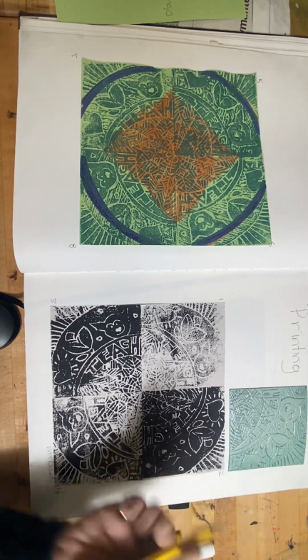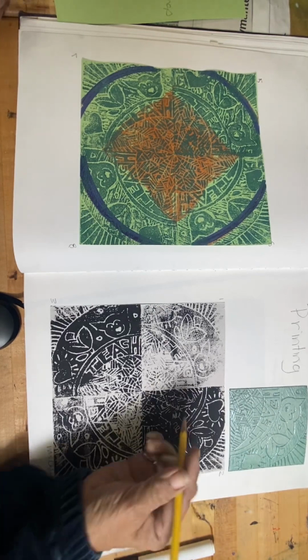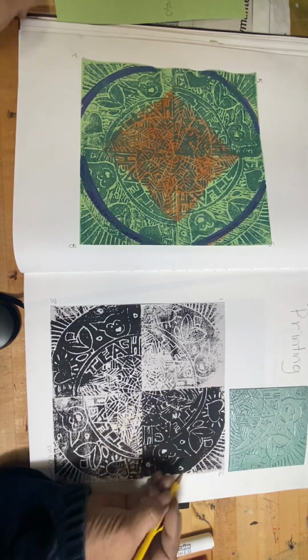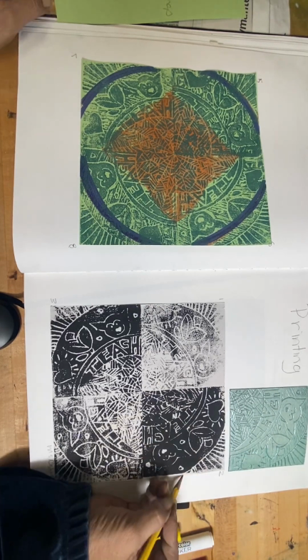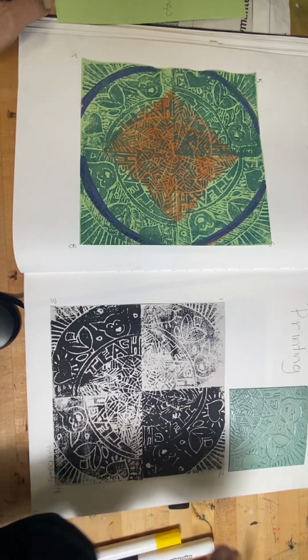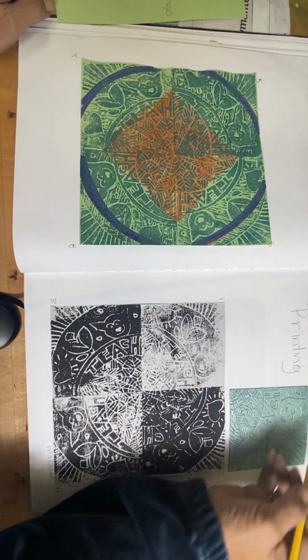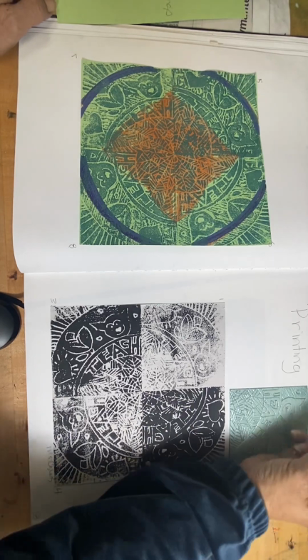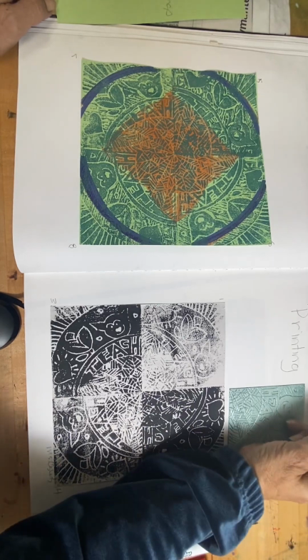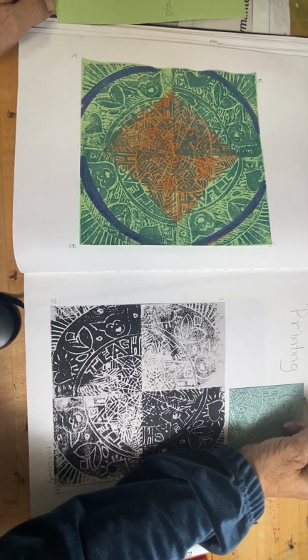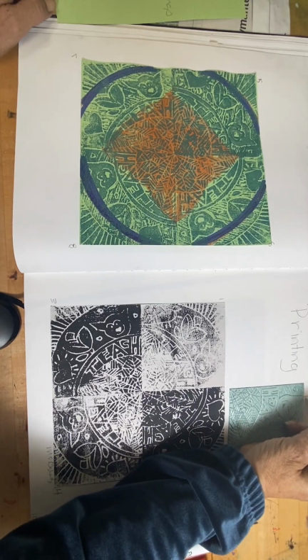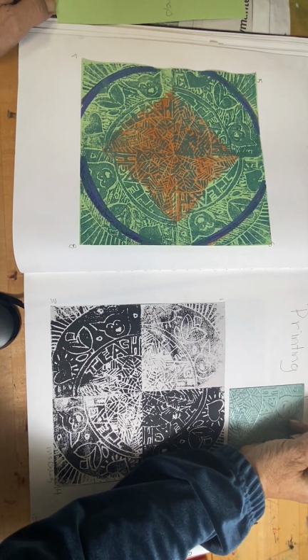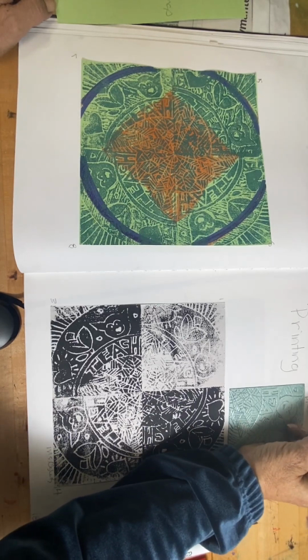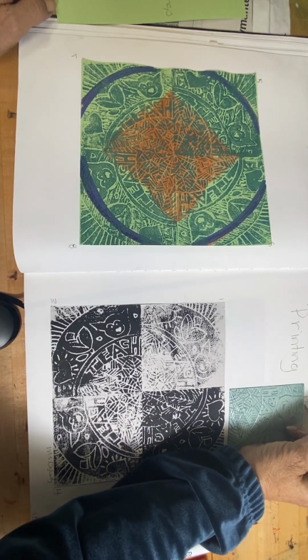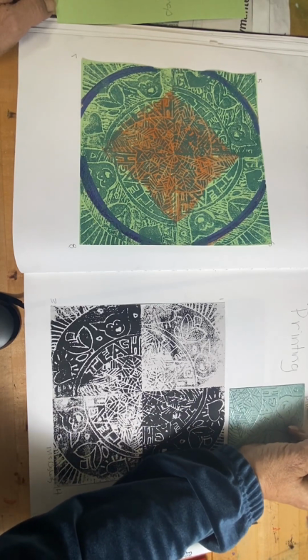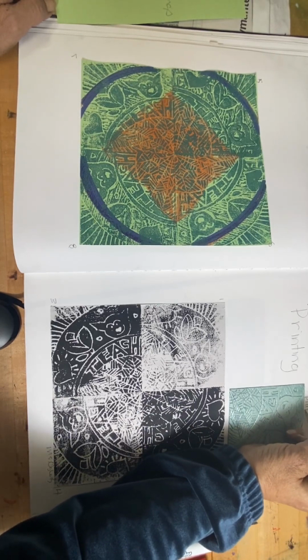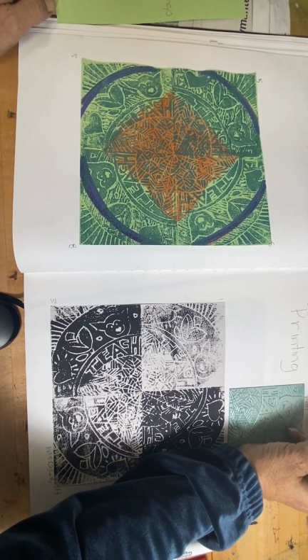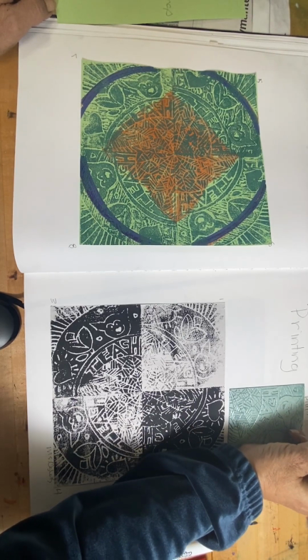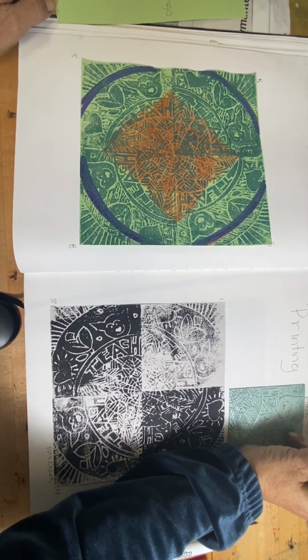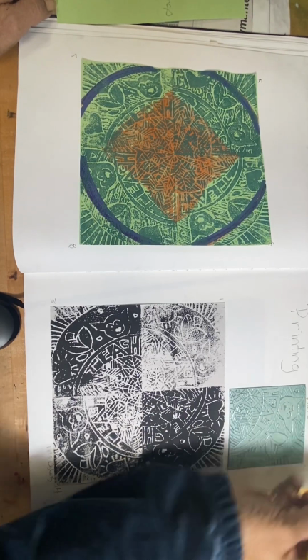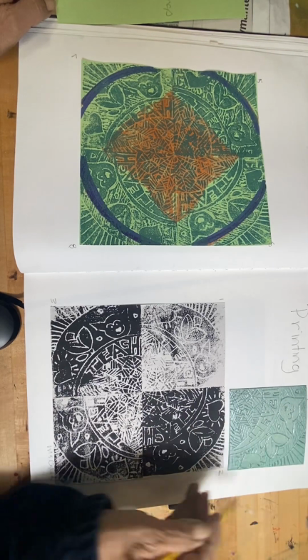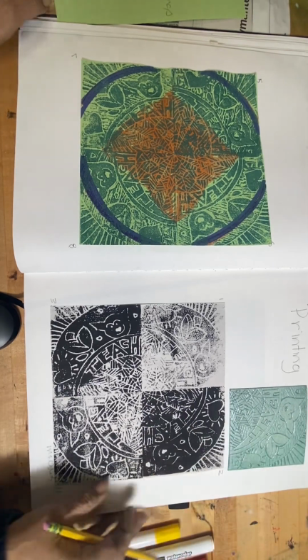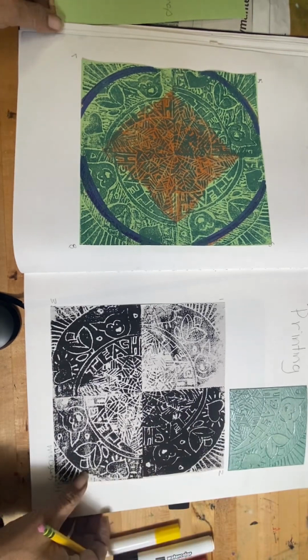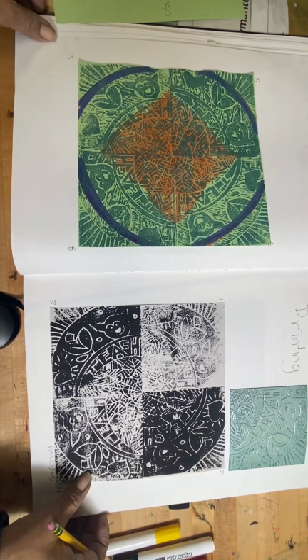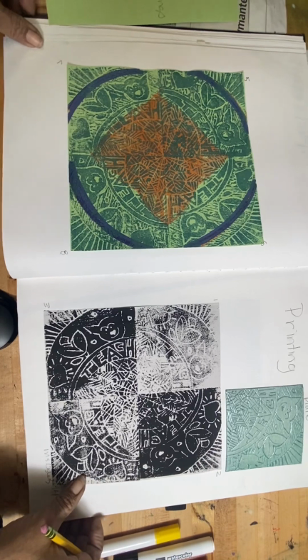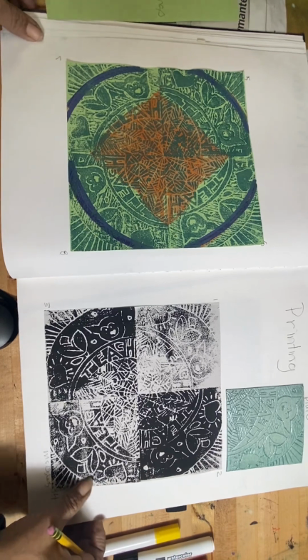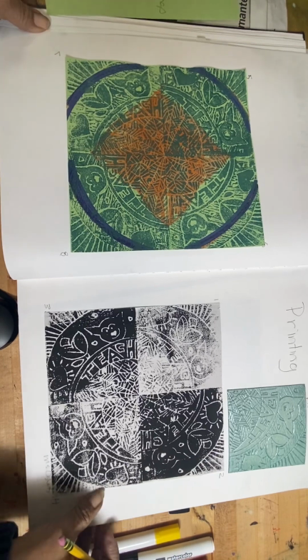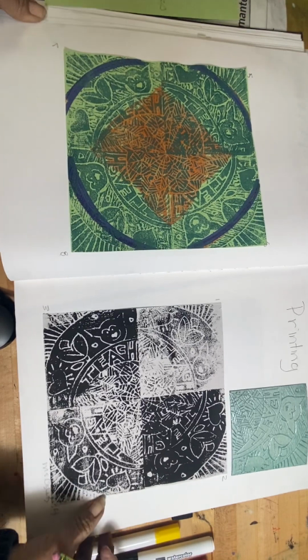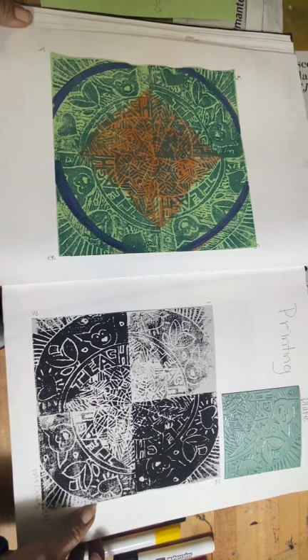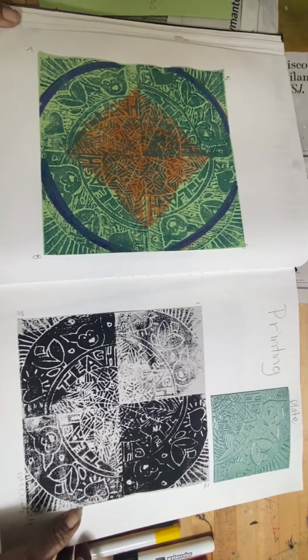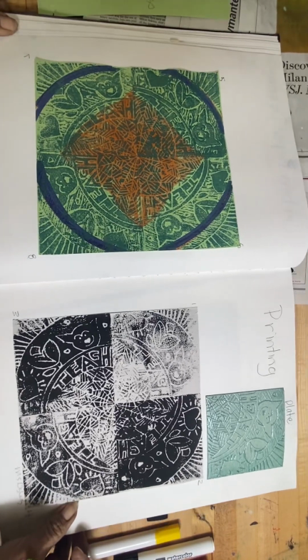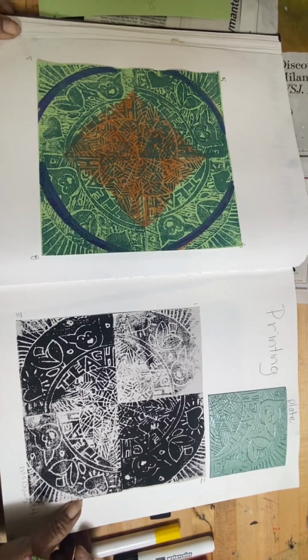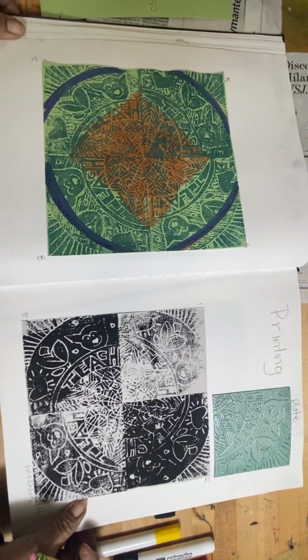The next one is the mandala printing and you made a square styrofoam print. These are the prints. This is the plate — the styrofoam plate.